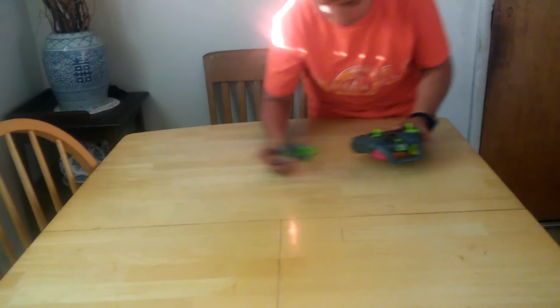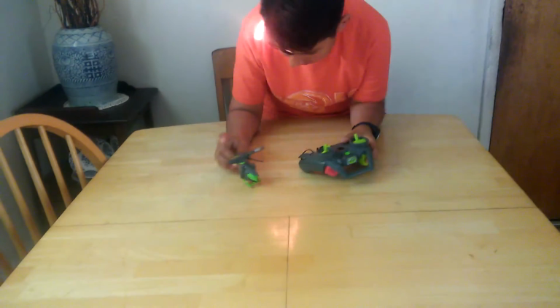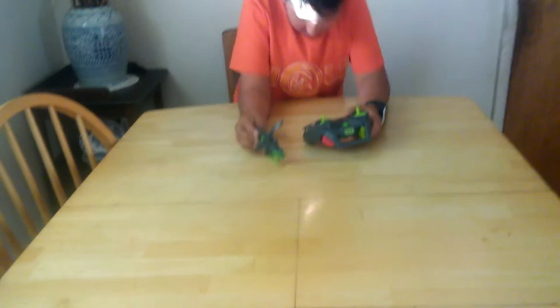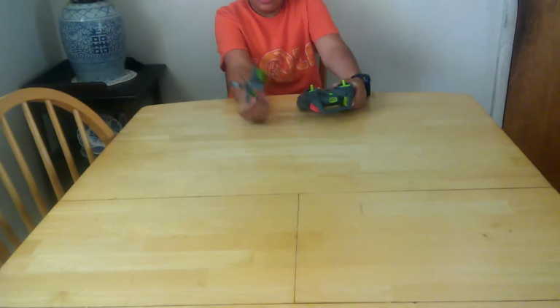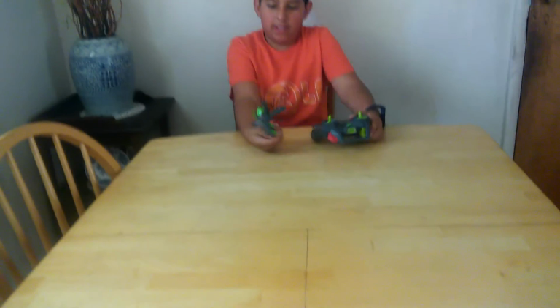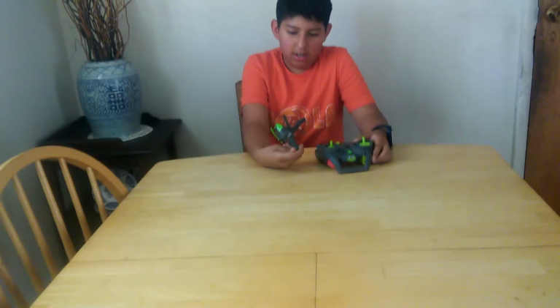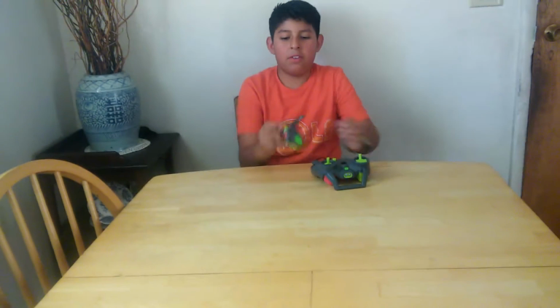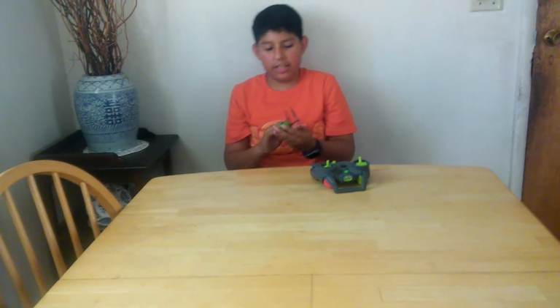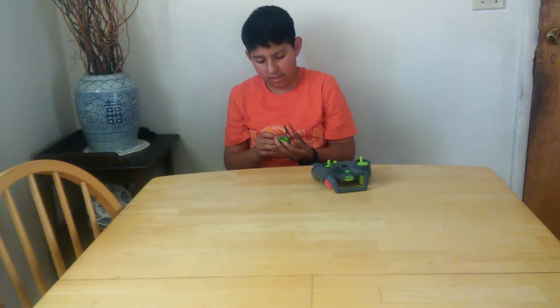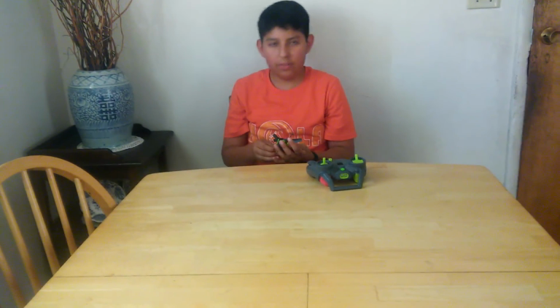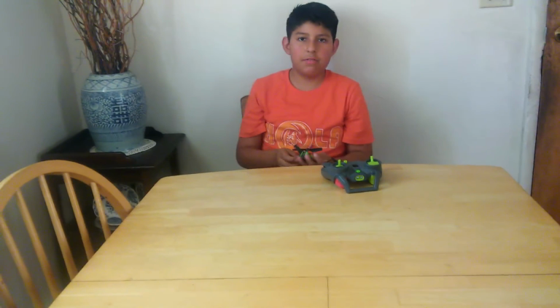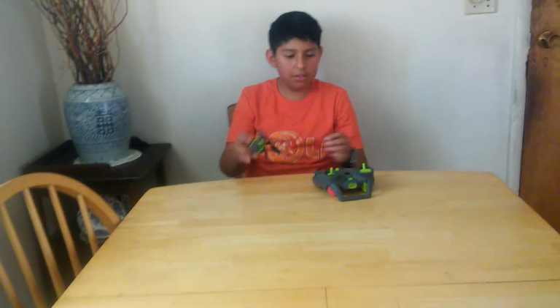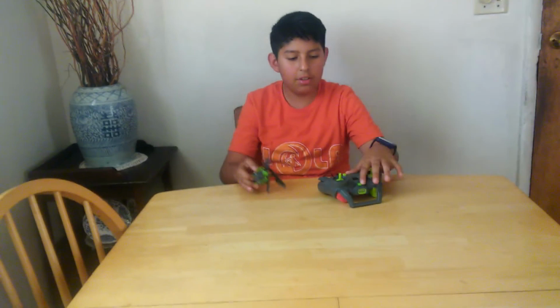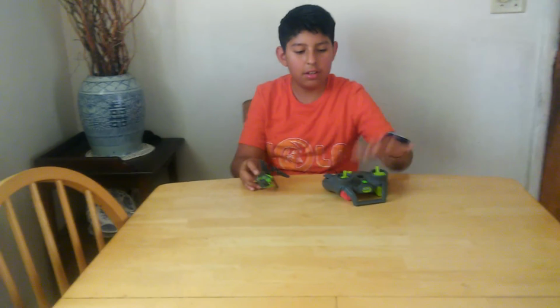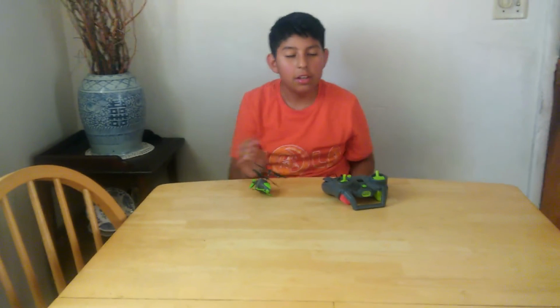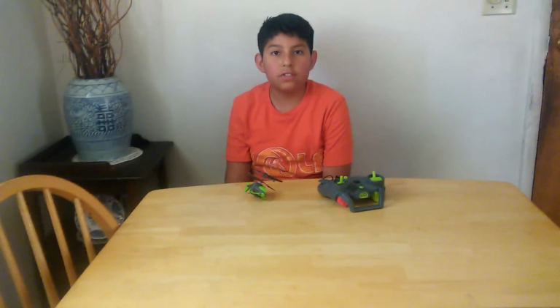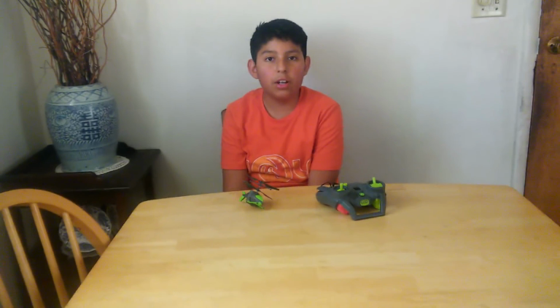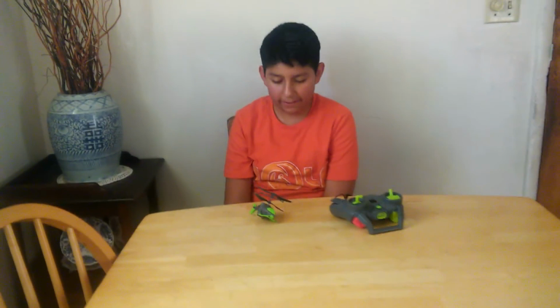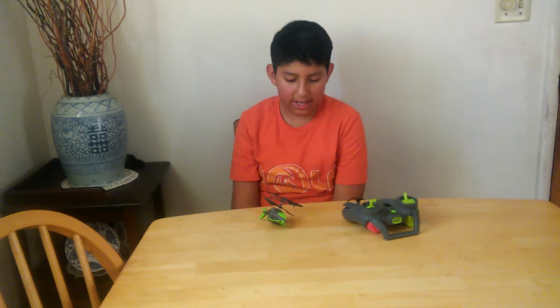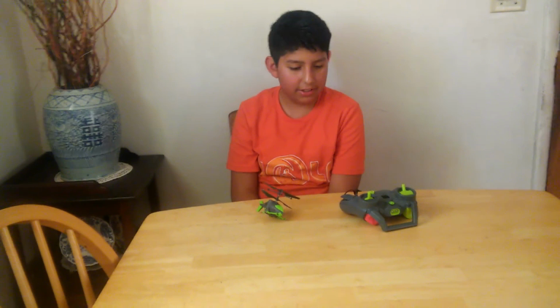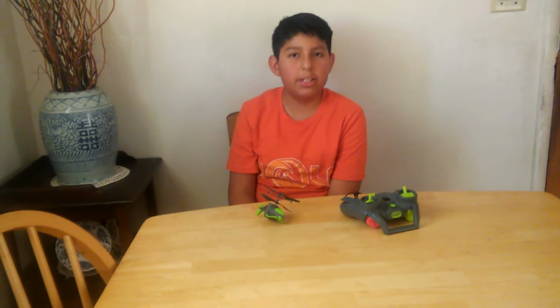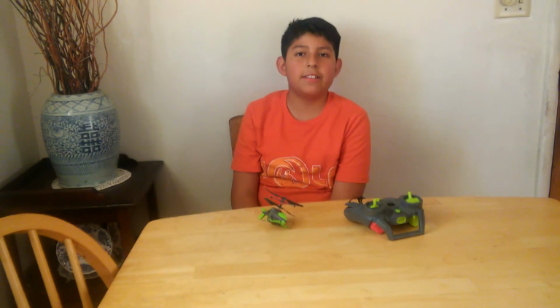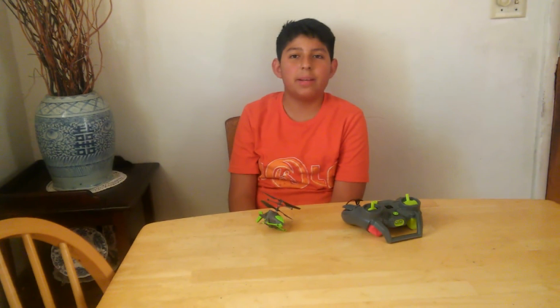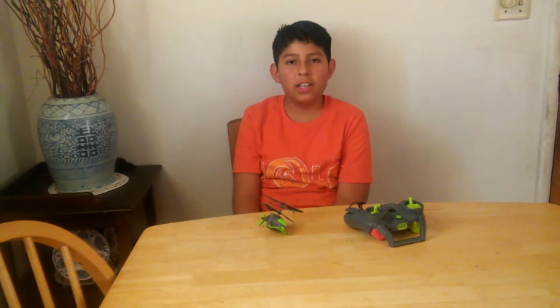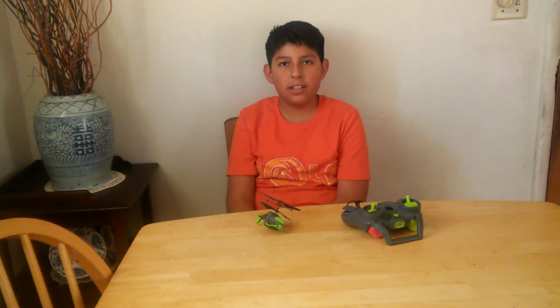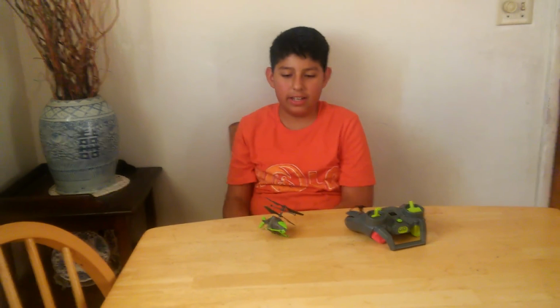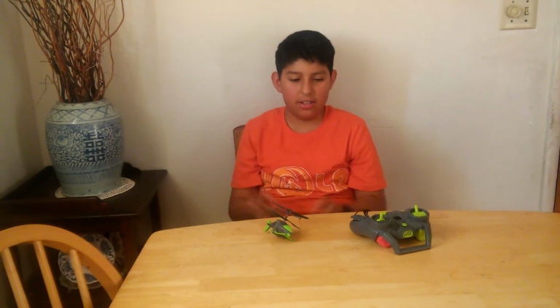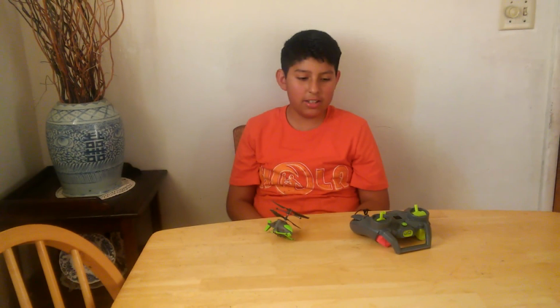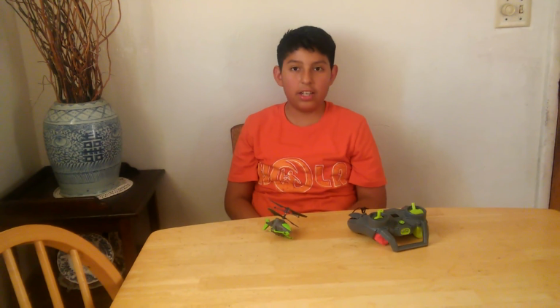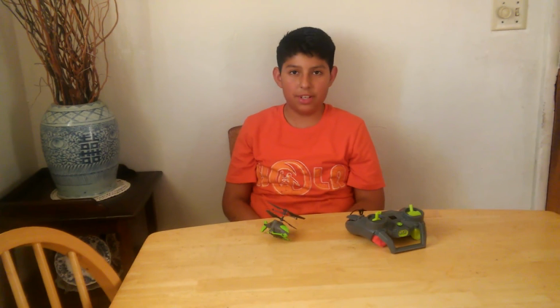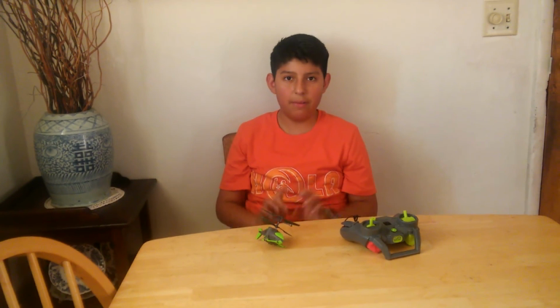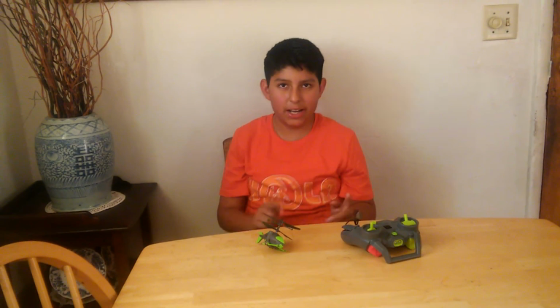It's a good toy. Well, I guess that's all for this review. Thanks for watching — comment, subscribe, and like, and I'll see you guys on the next video. Bye.